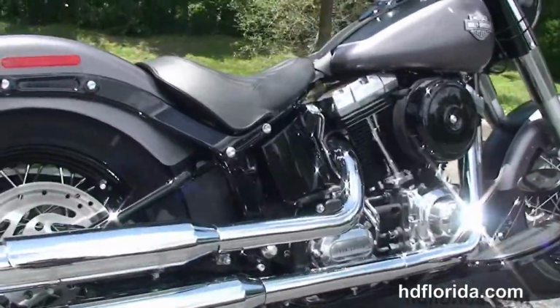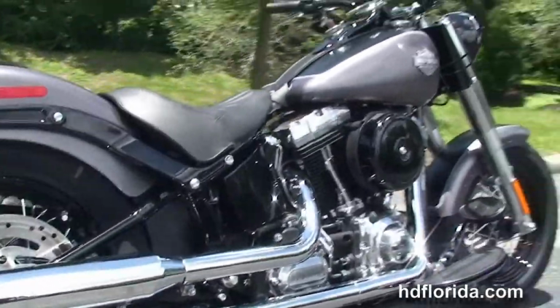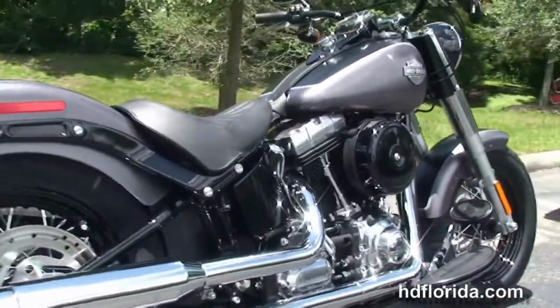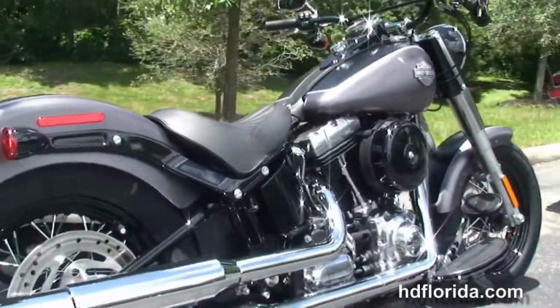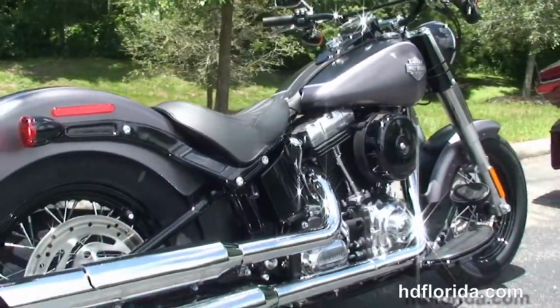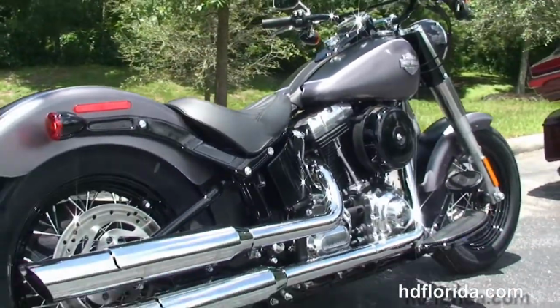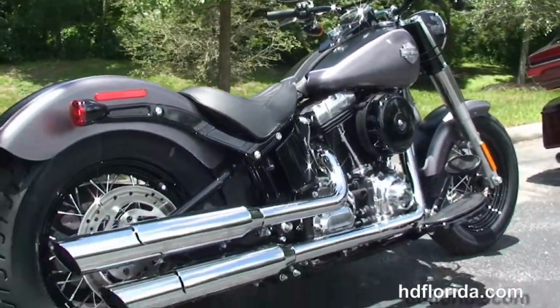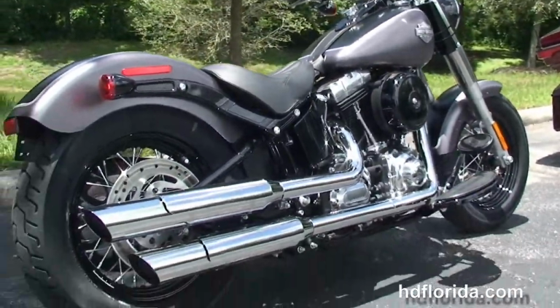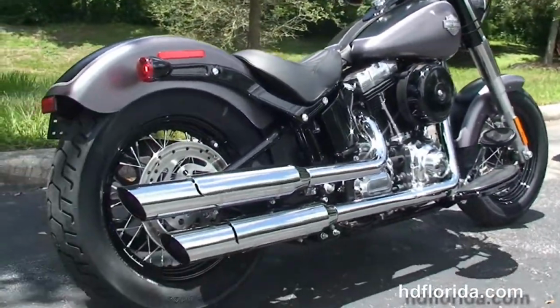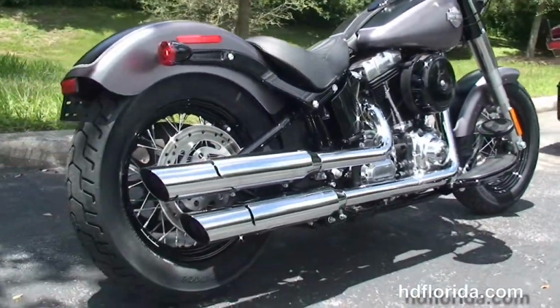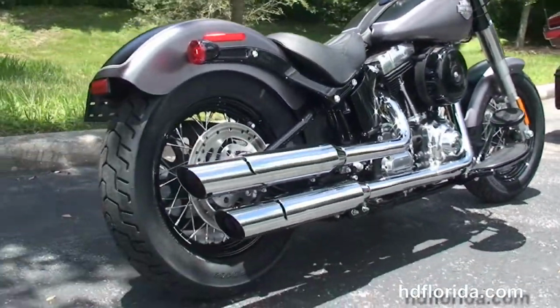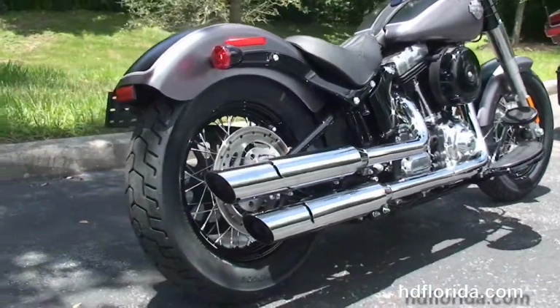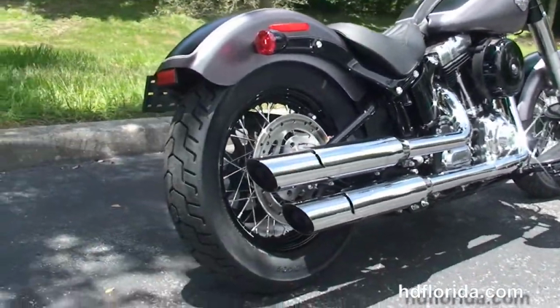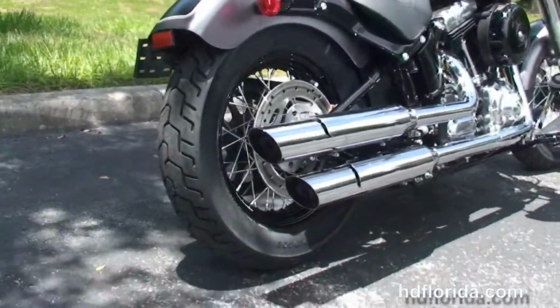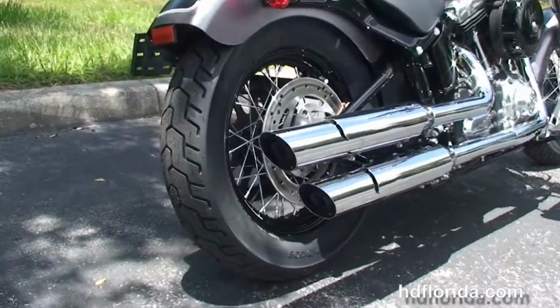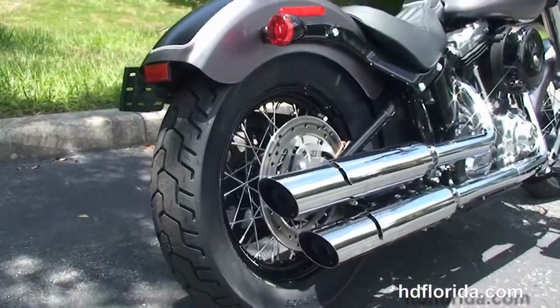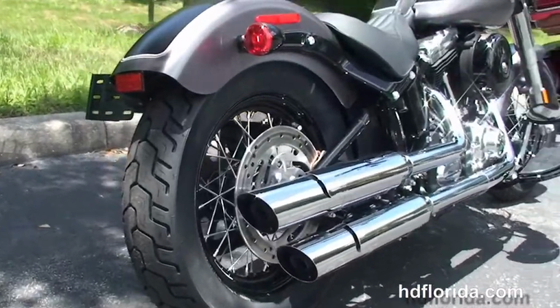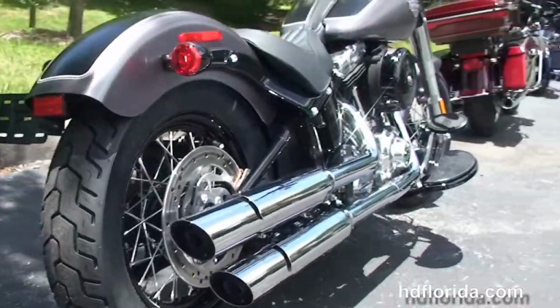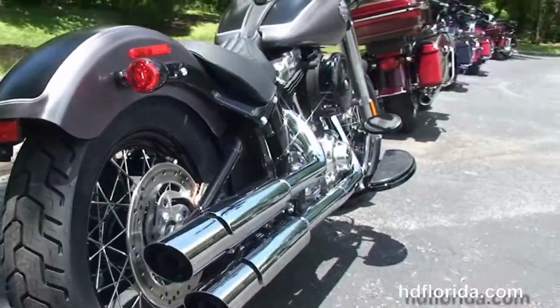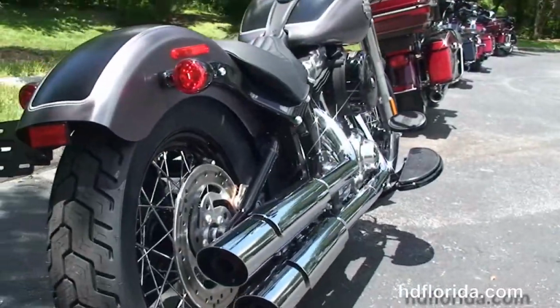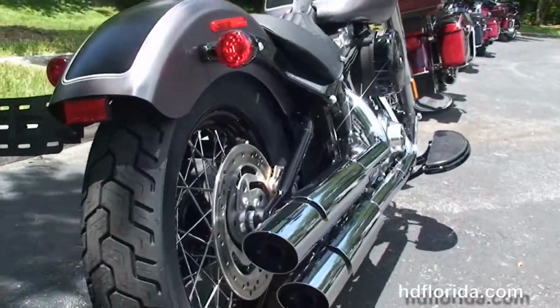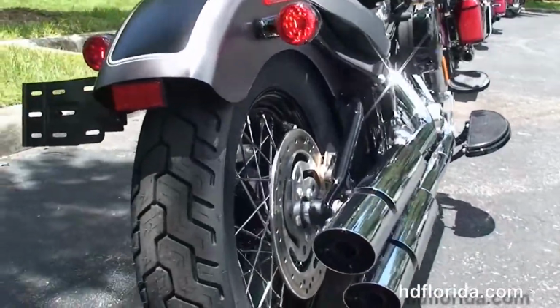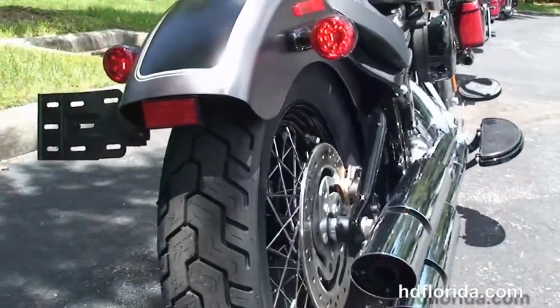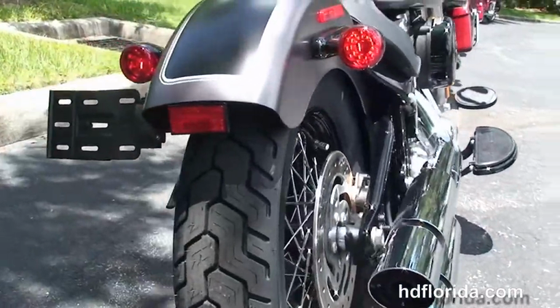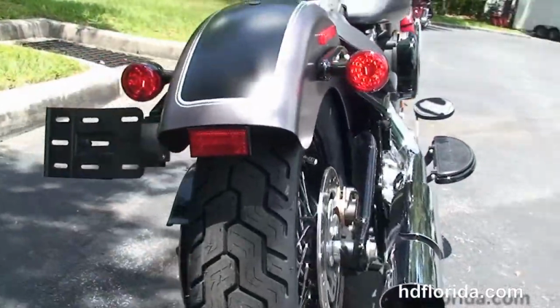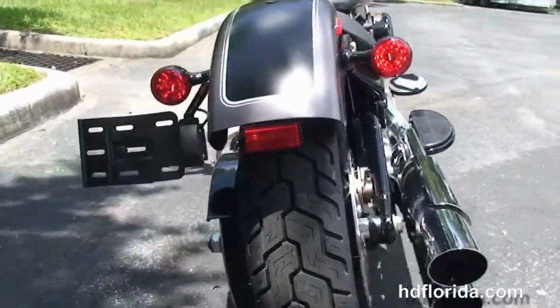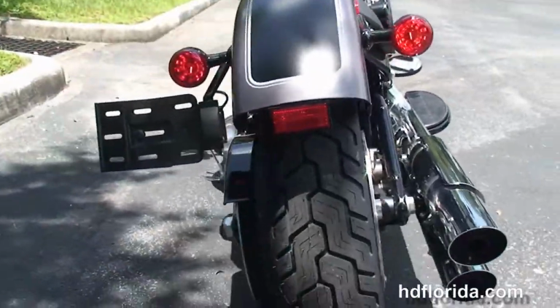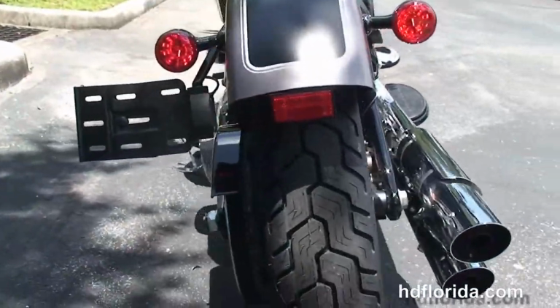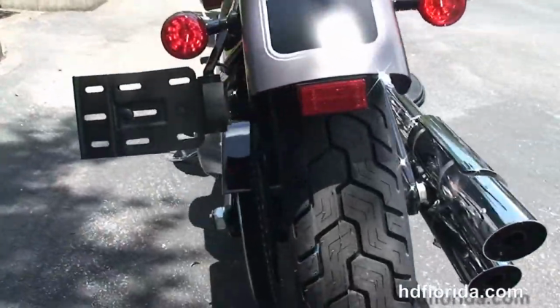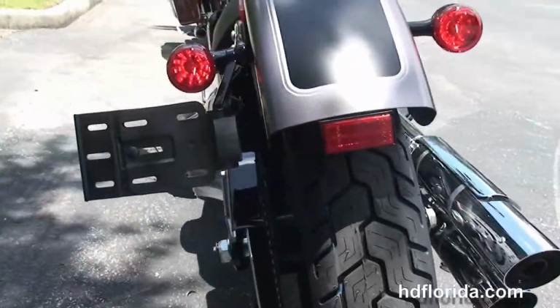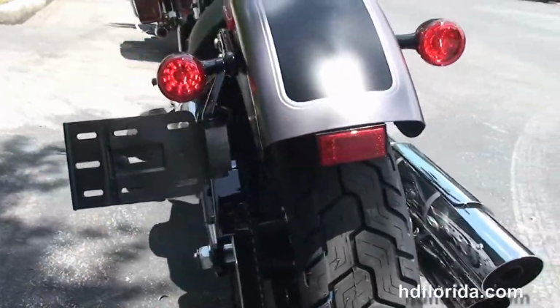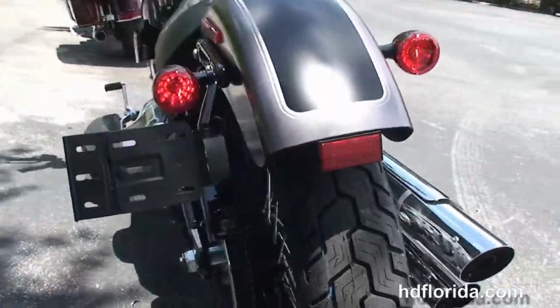We have the counter-balanced 103 cubic inch twin-cam engine with 6-speed transmission, black round 8-inch air cleaner, and the chrome over and under exhaust.